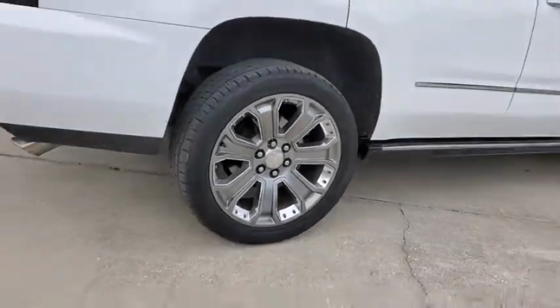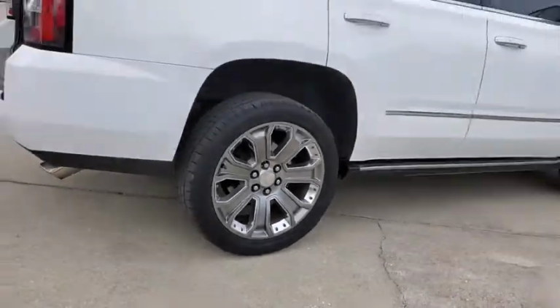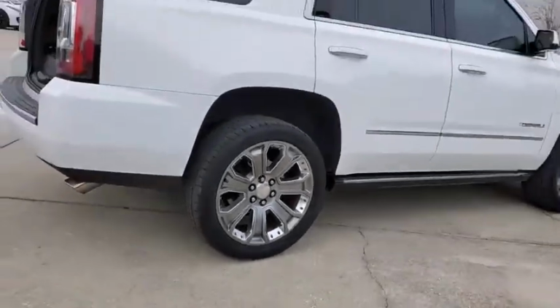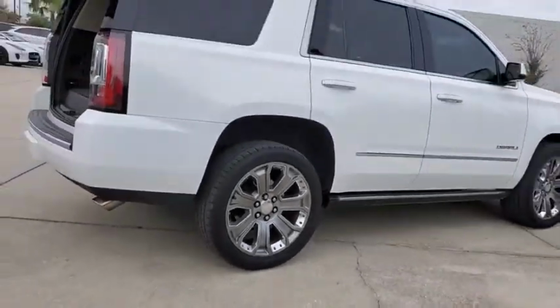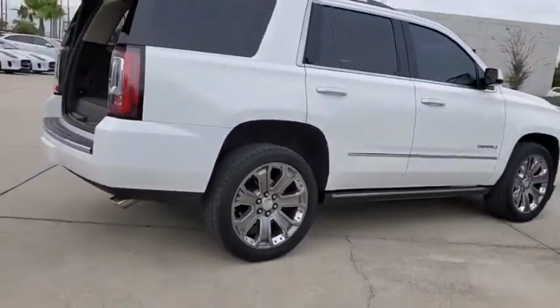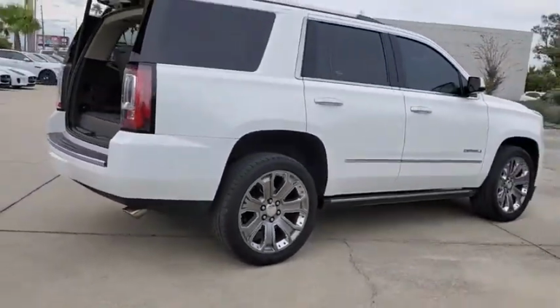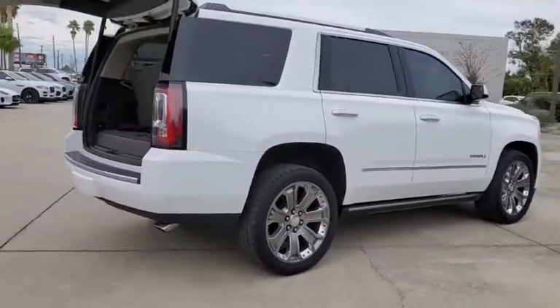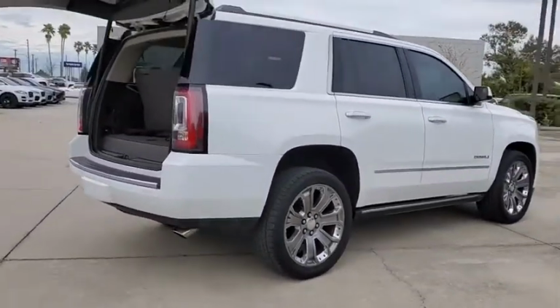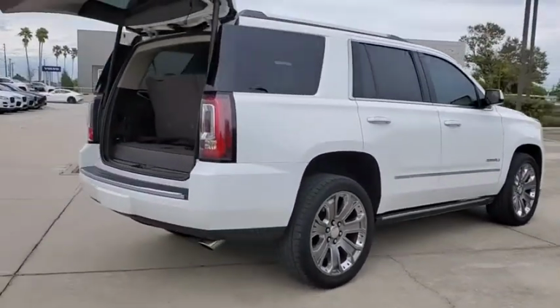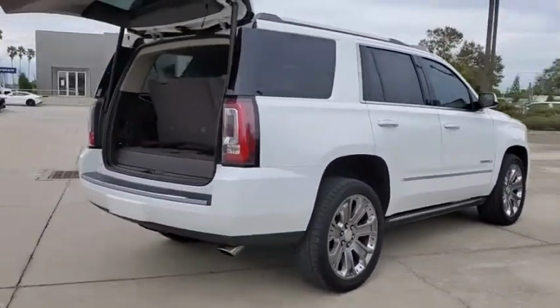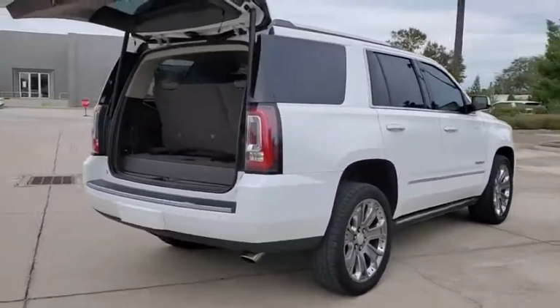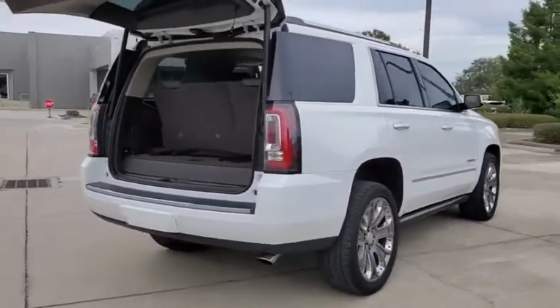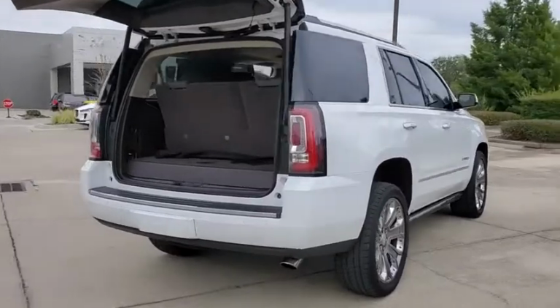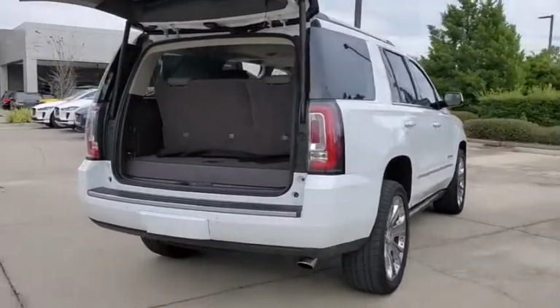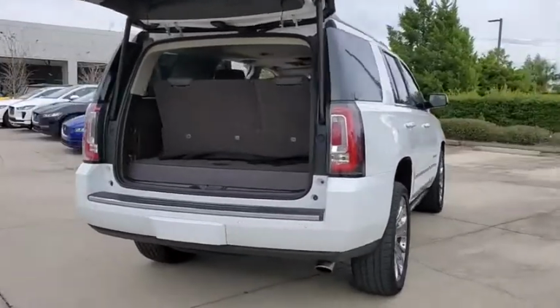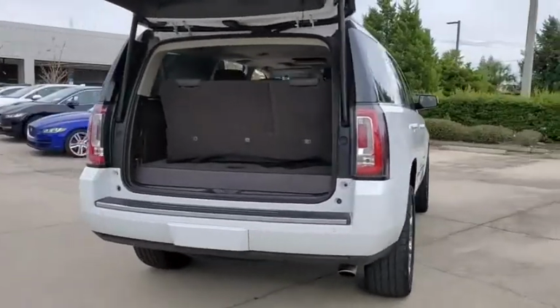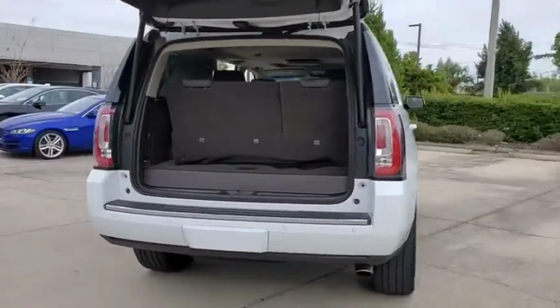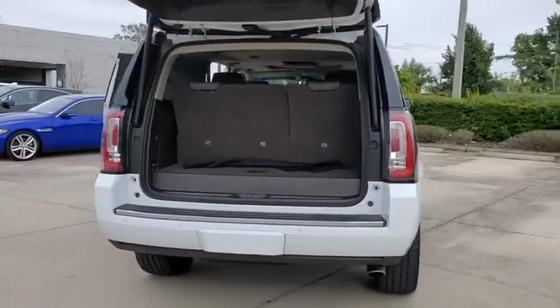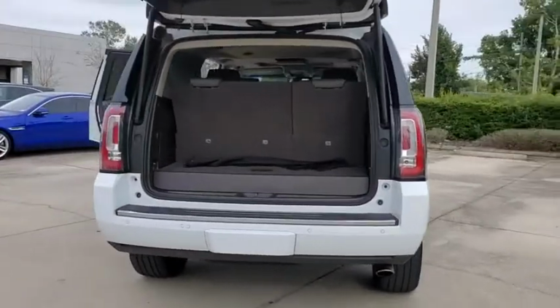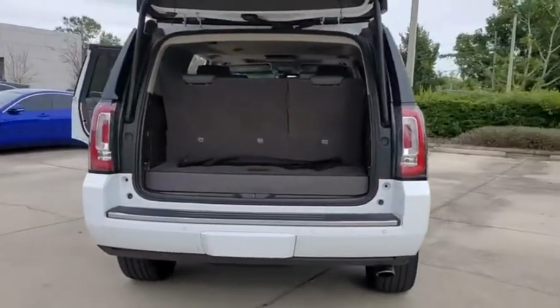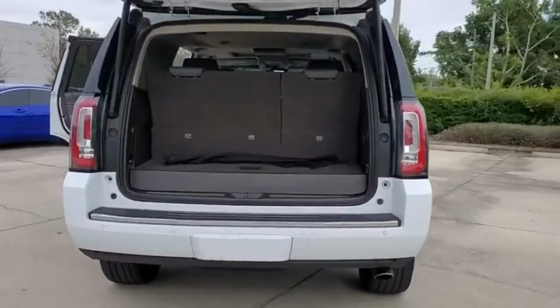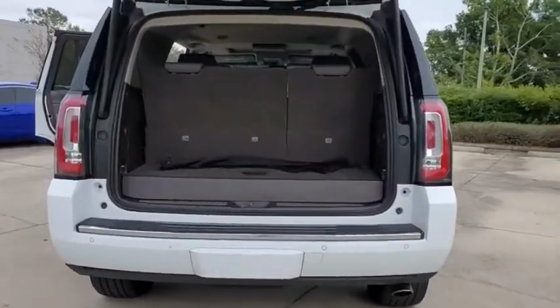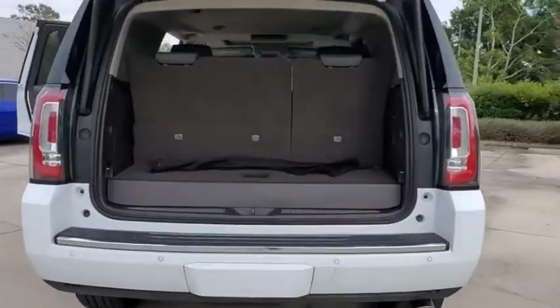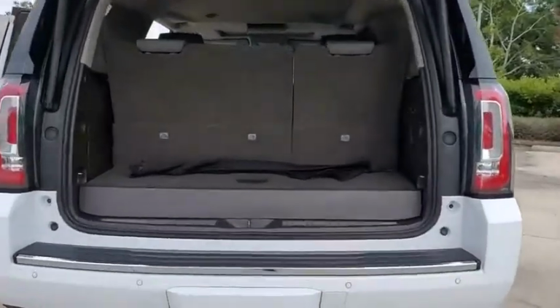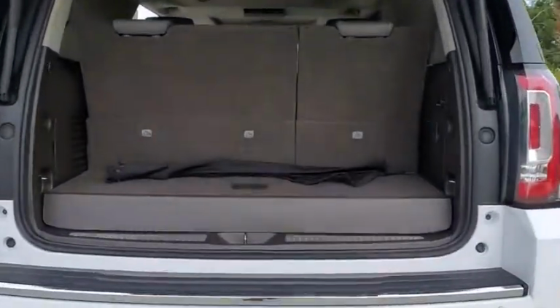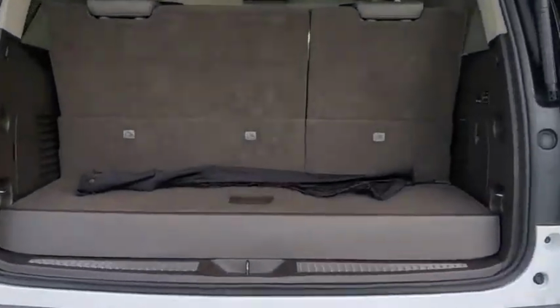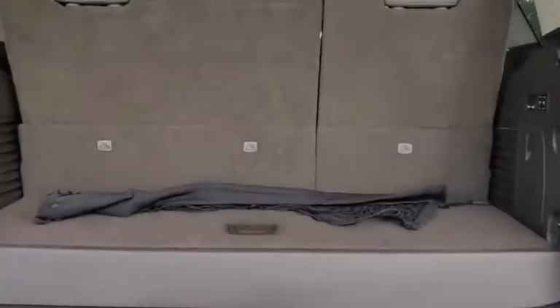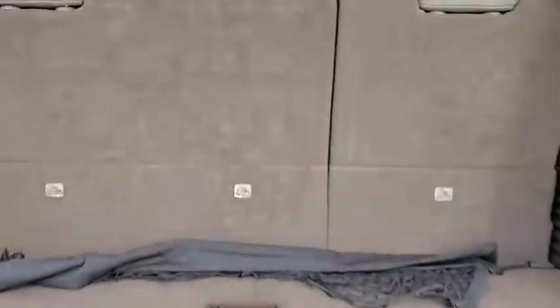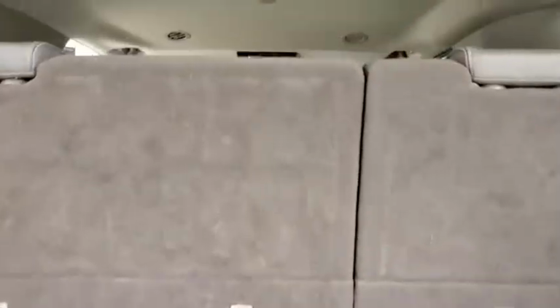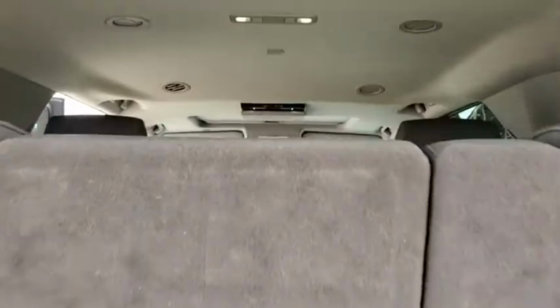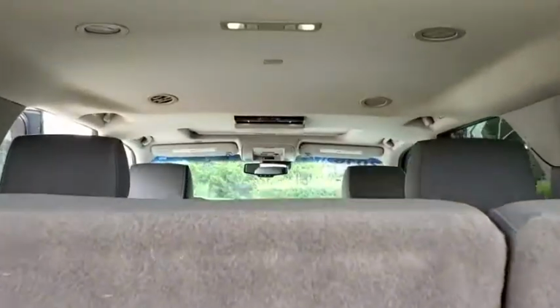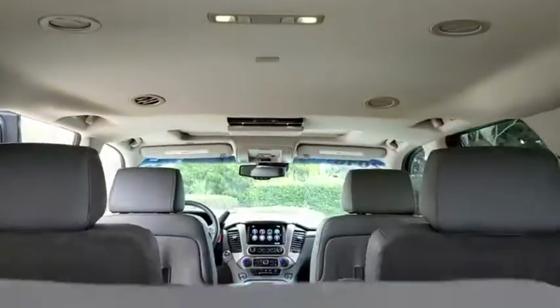Boasting a Vortec engine with active fuel management and flex fuel, Yukon is agile and capable. This vehicle has less than 70,000 miles.